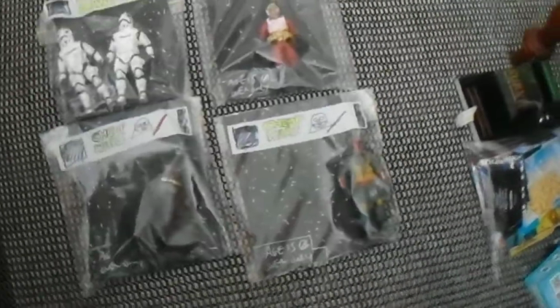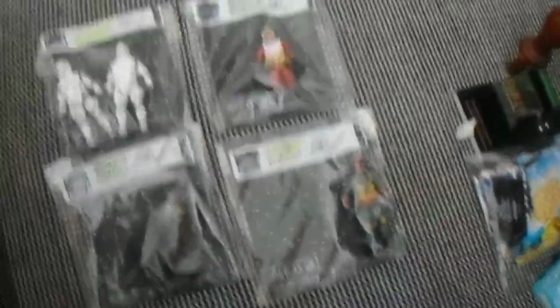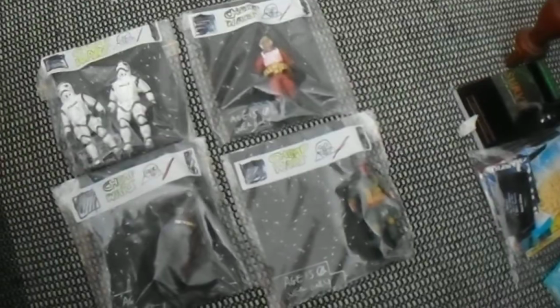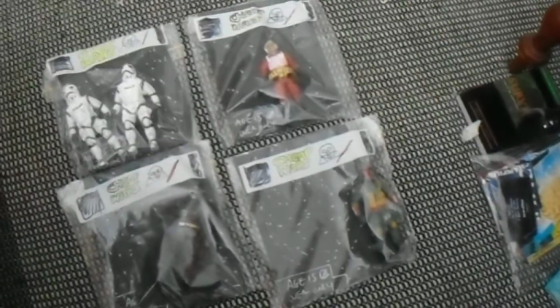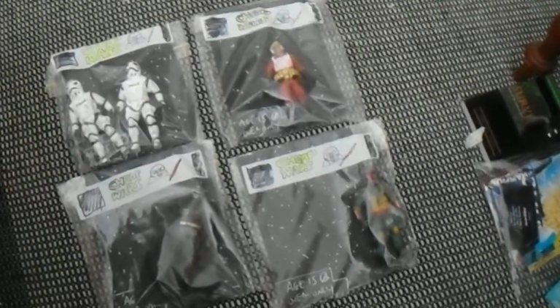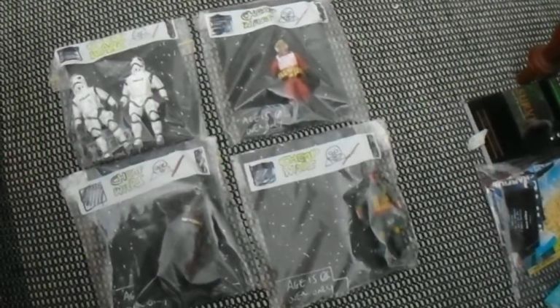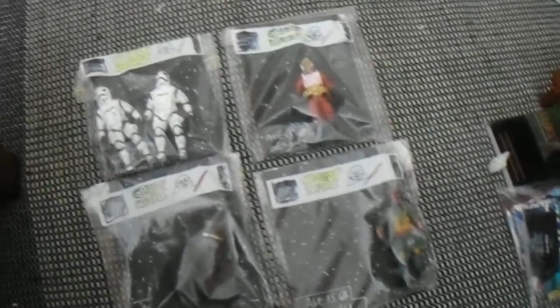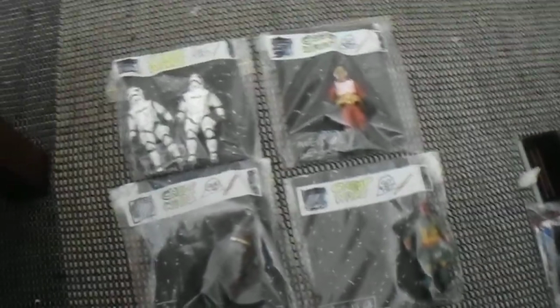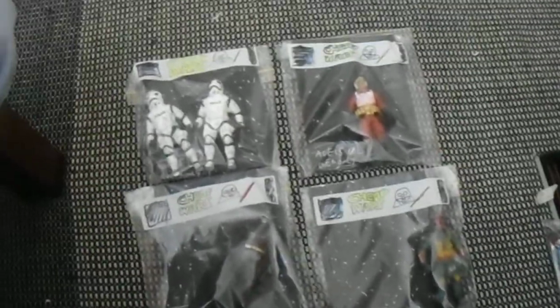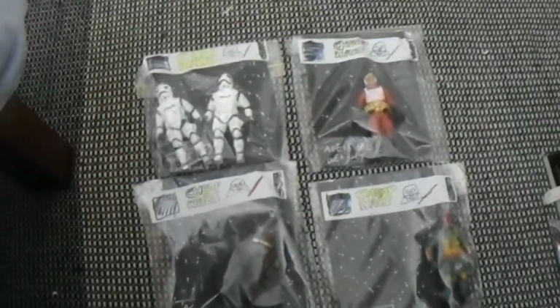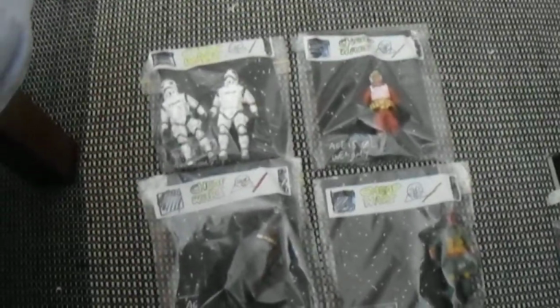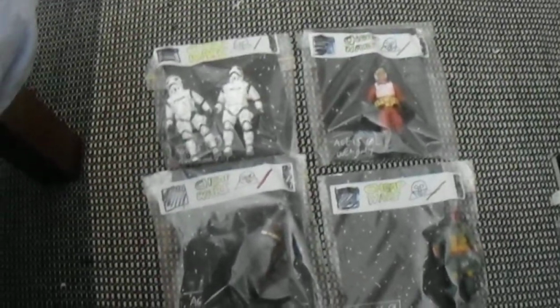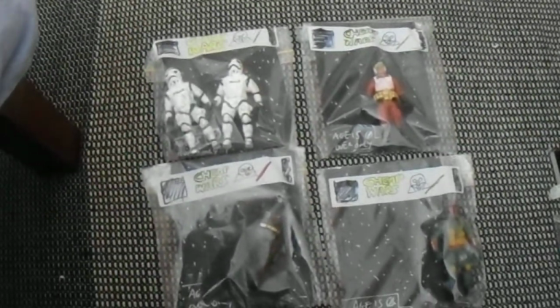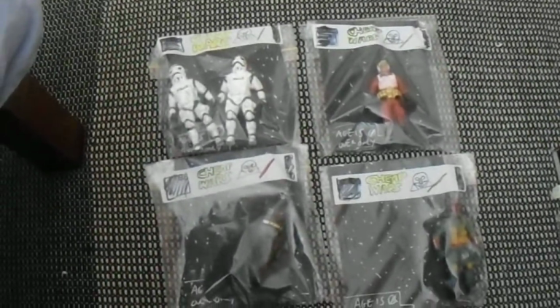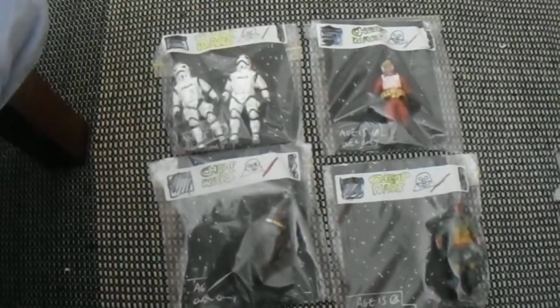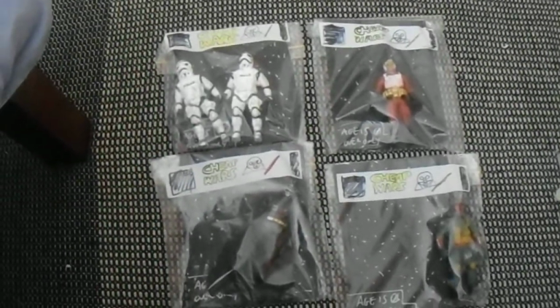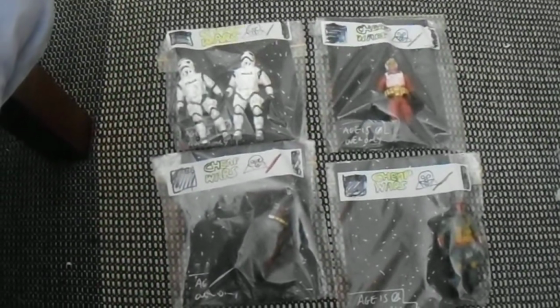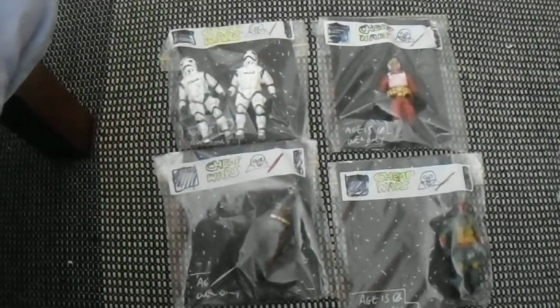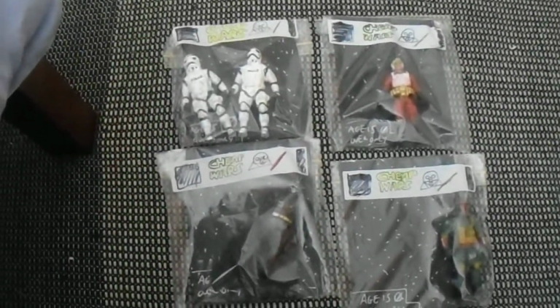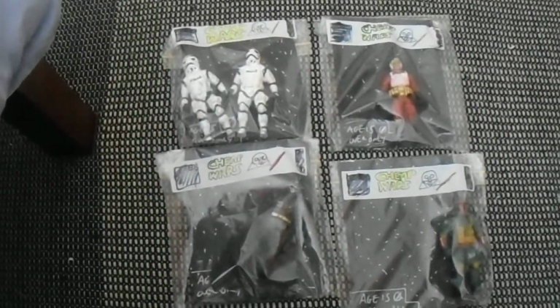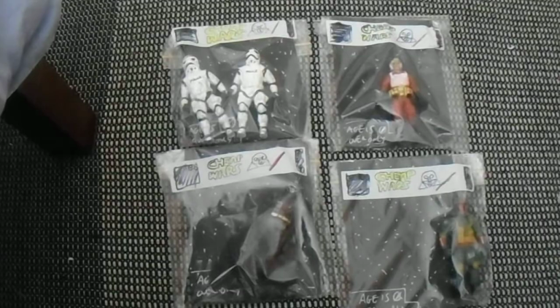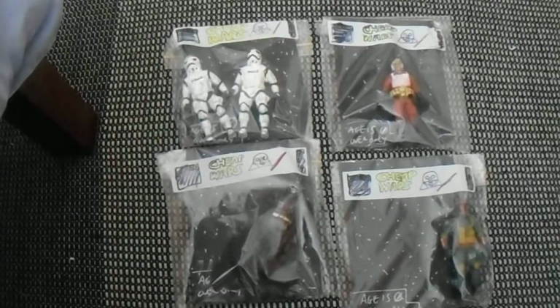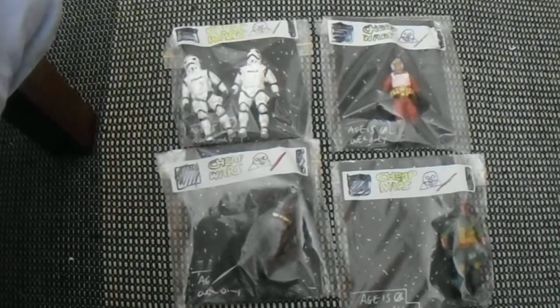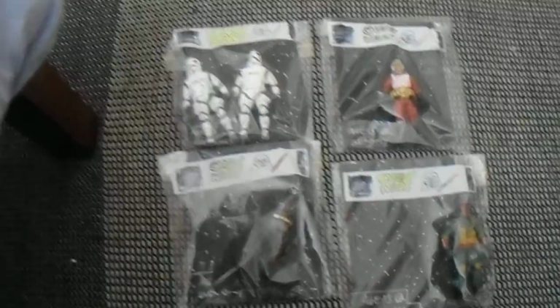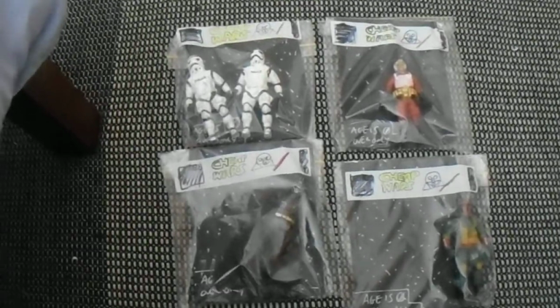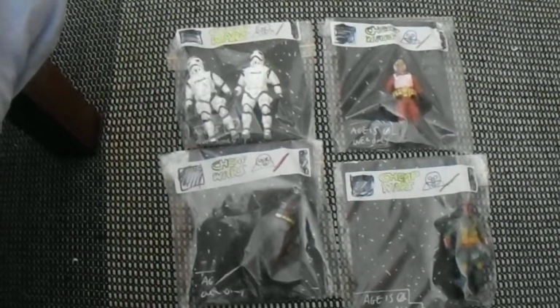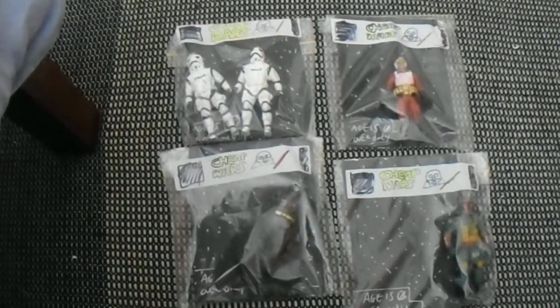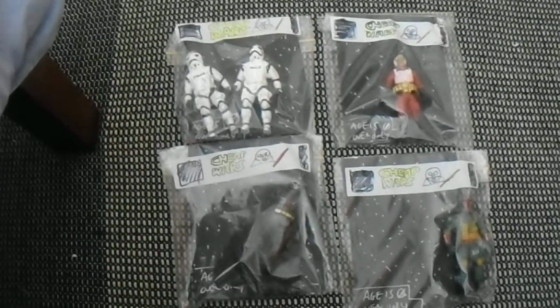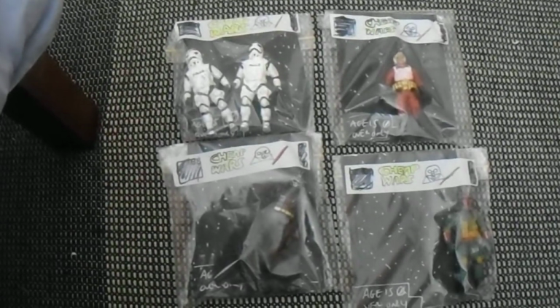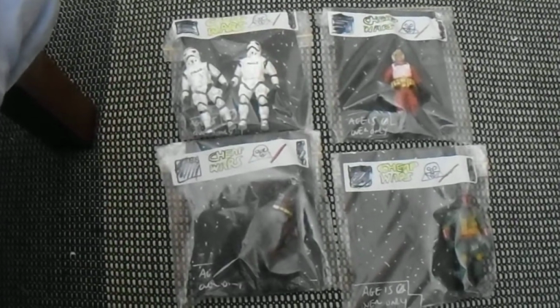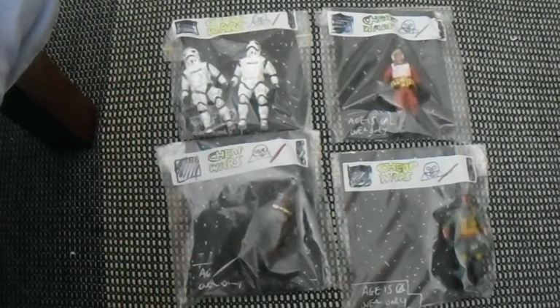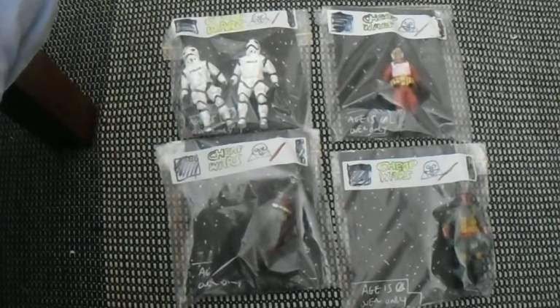I made this during my time in Australia. This is the last set I ever made — I did other stuff after this — but anyway, let's cut to the chase.